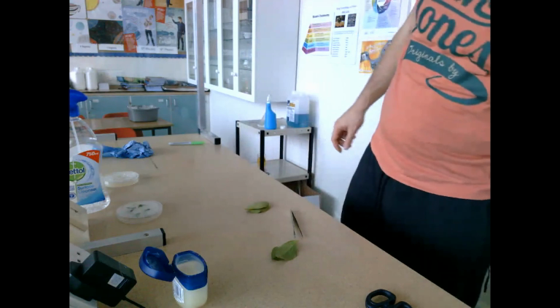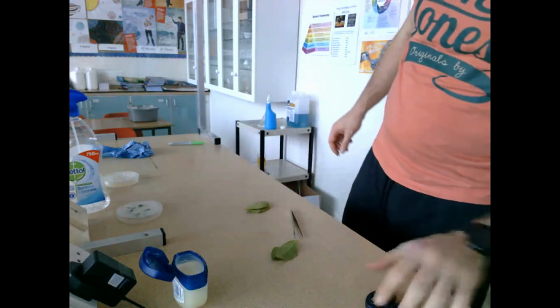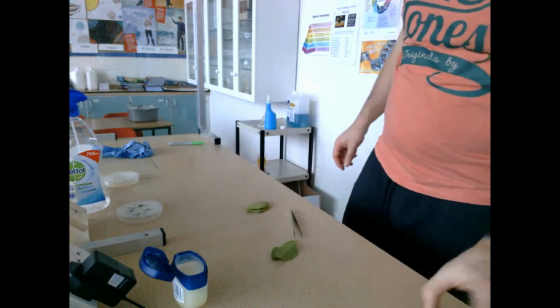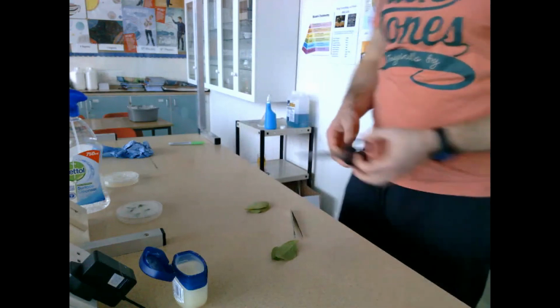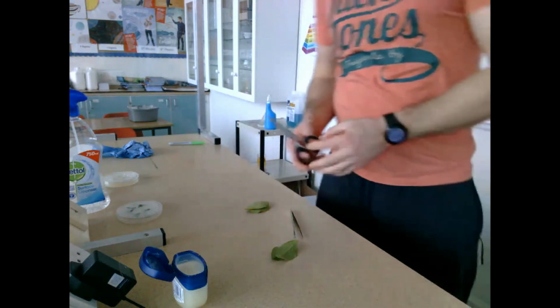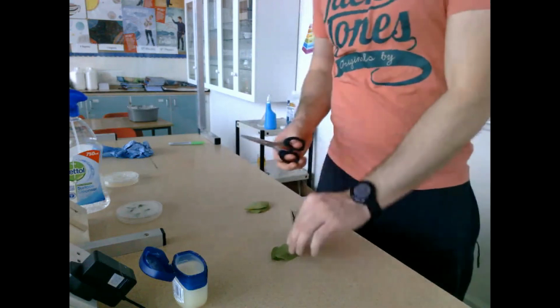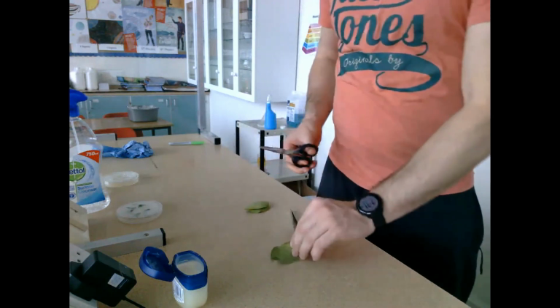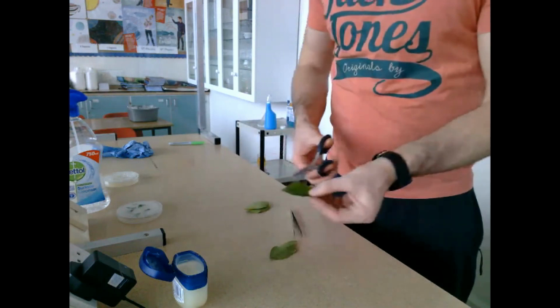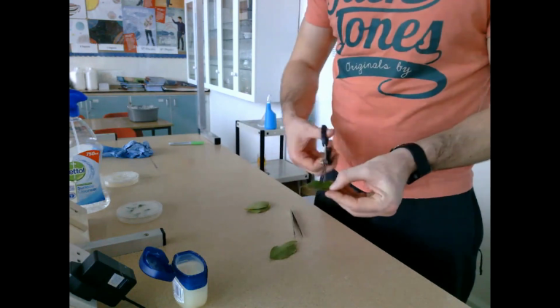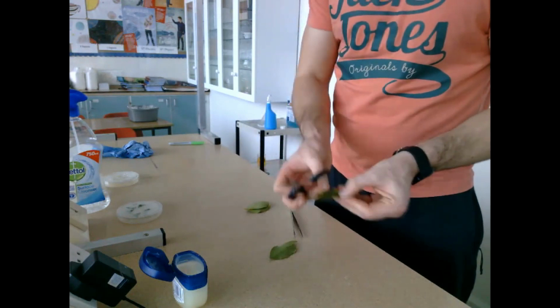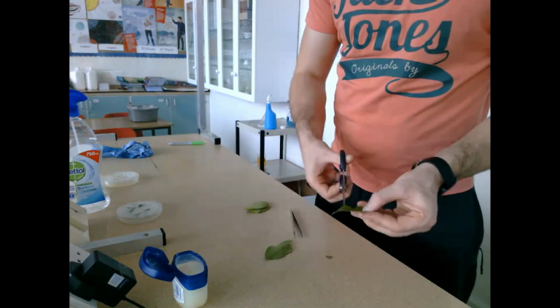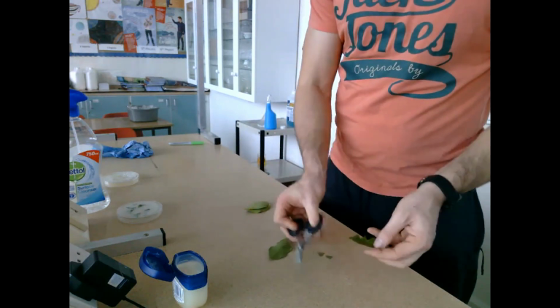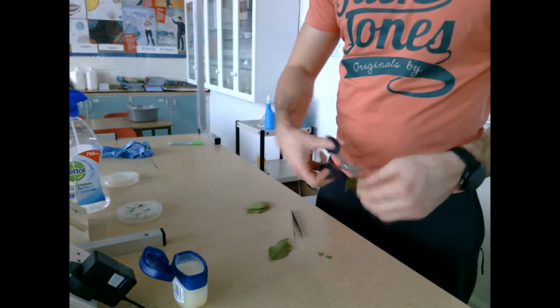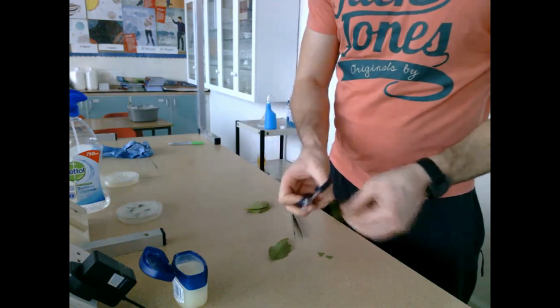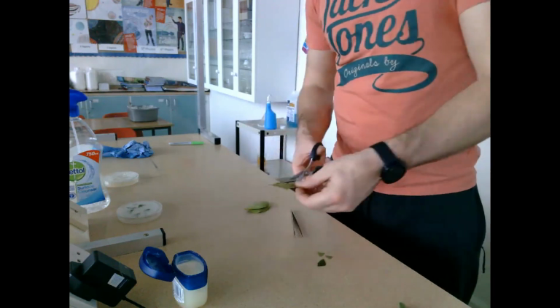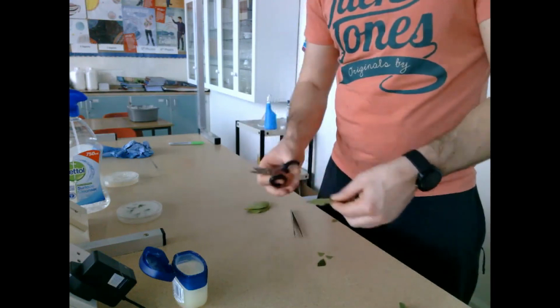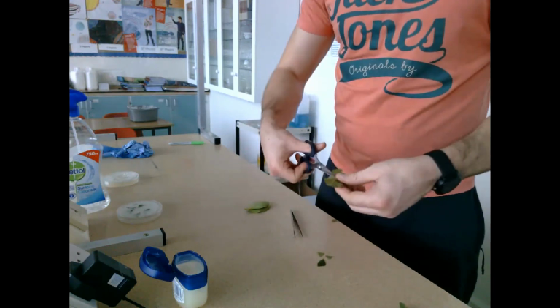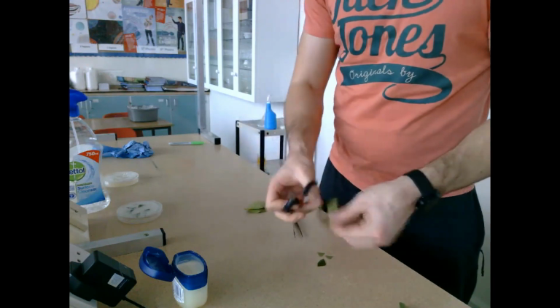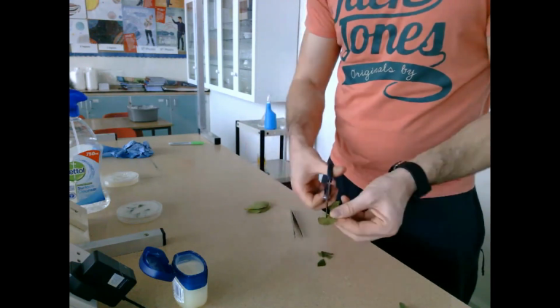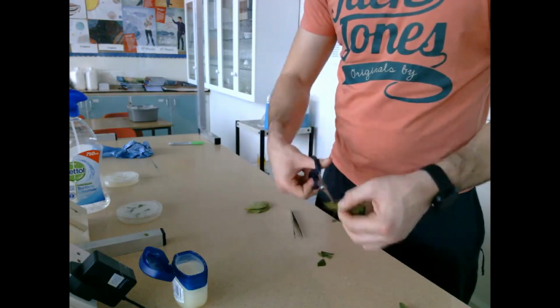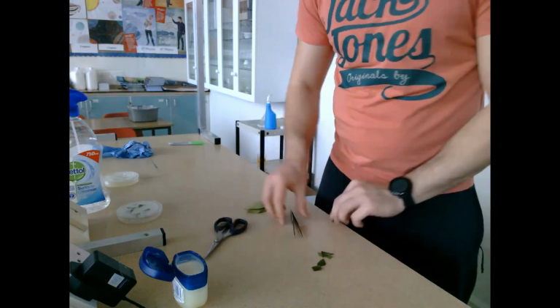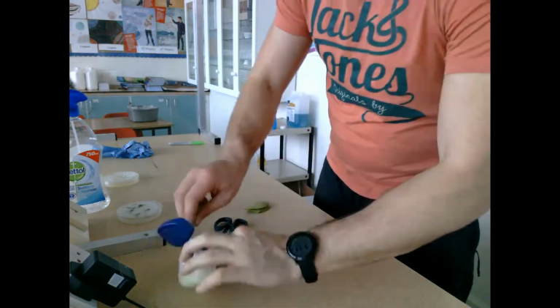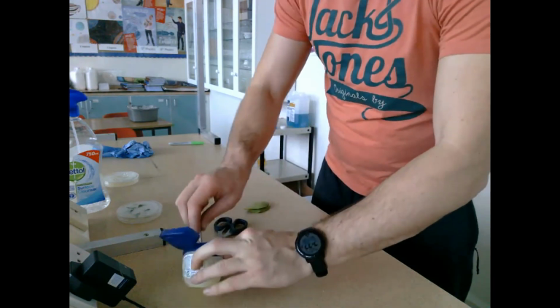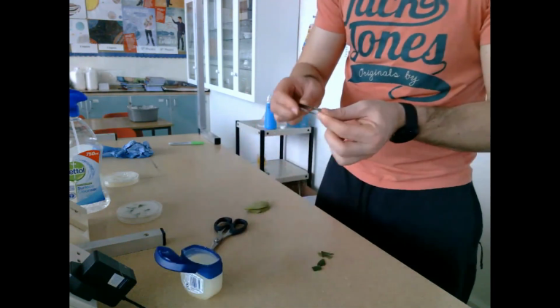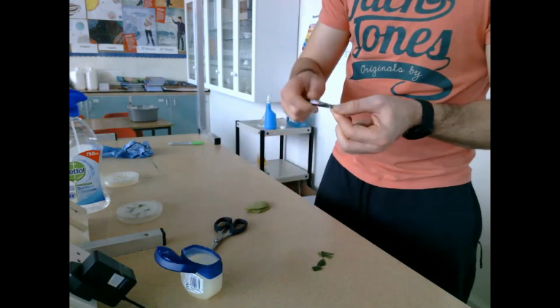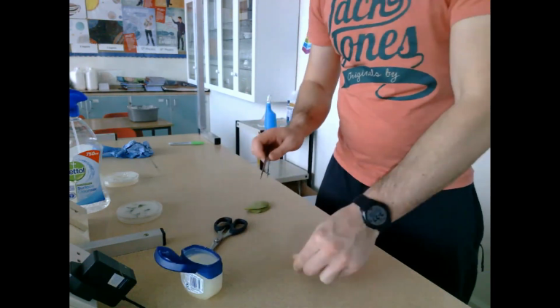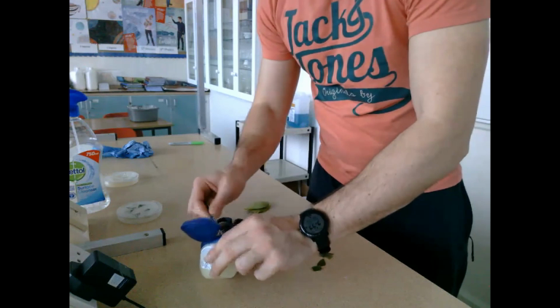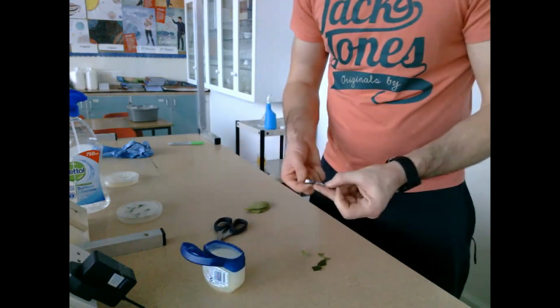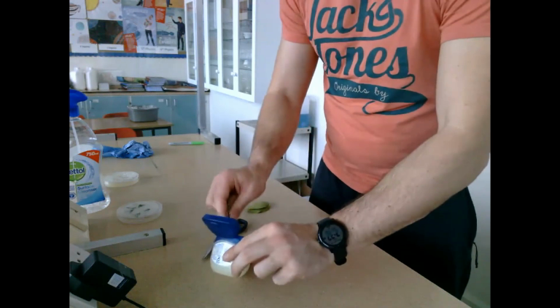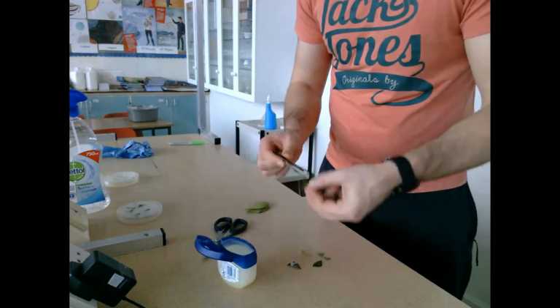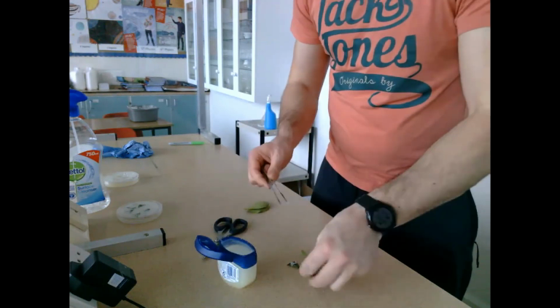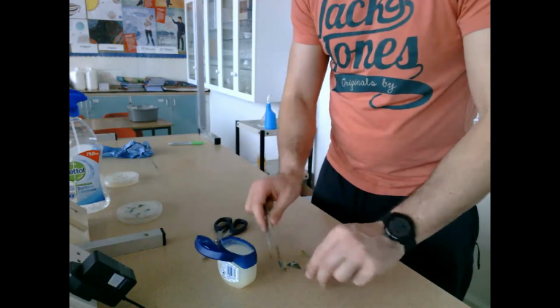Now I do the exact same process with the other two leaves — cutting each into small individual pieces, adding vaseline, then adding them to the surface of another plate. I repeat this with the third set of leaves as well.